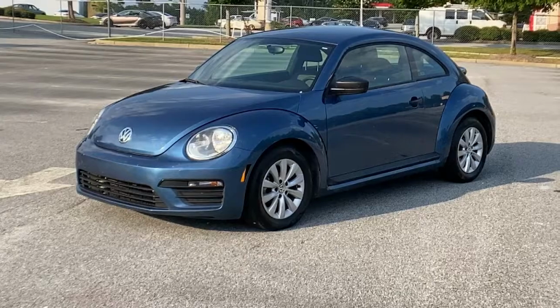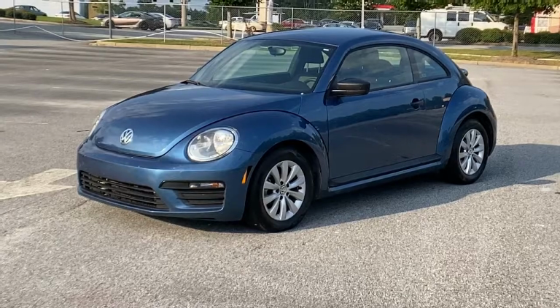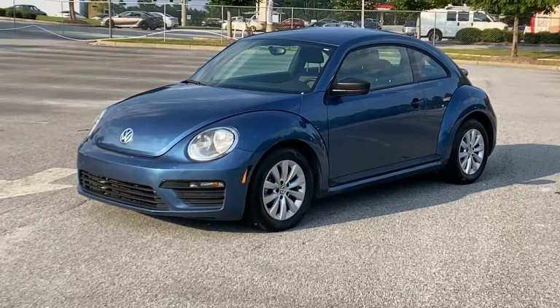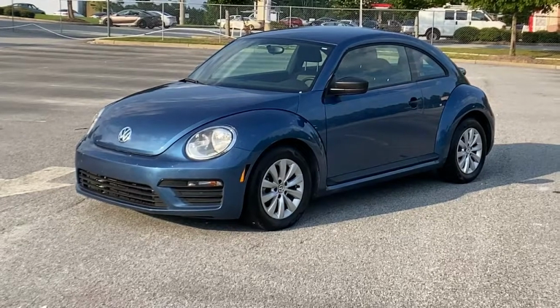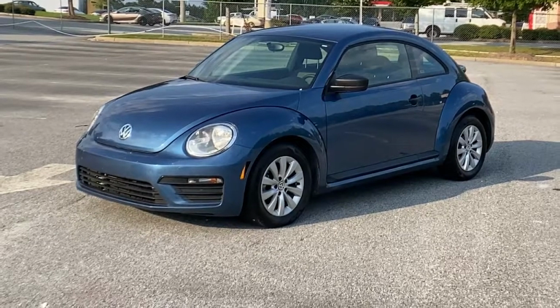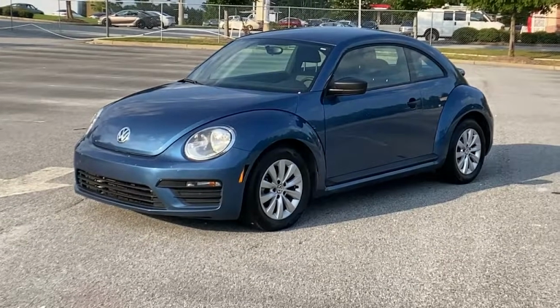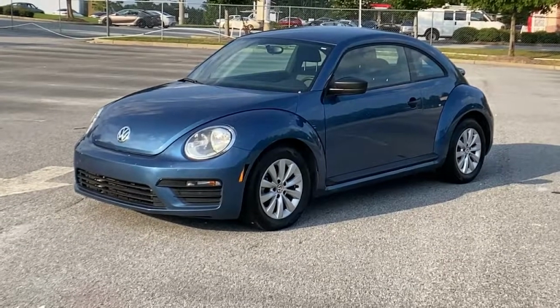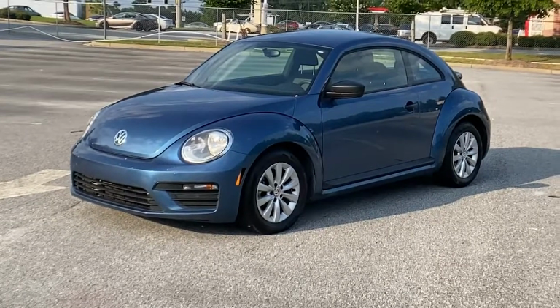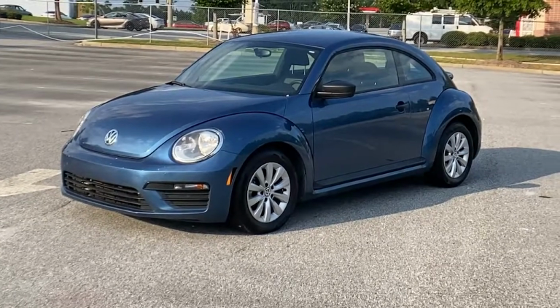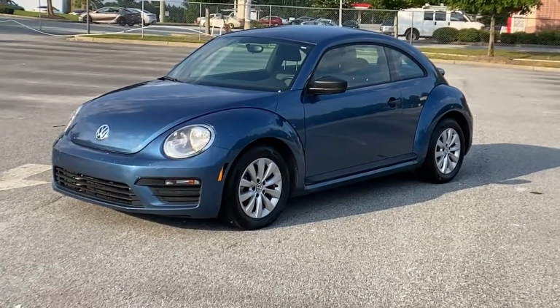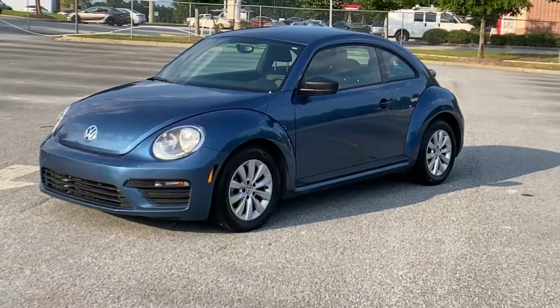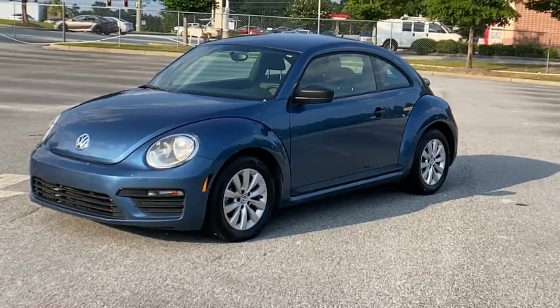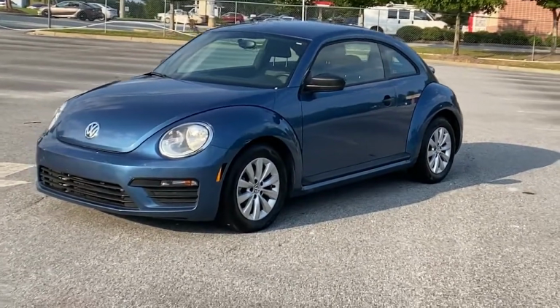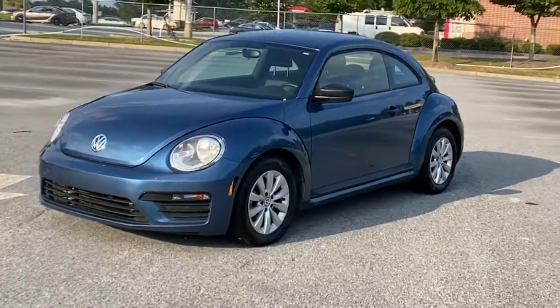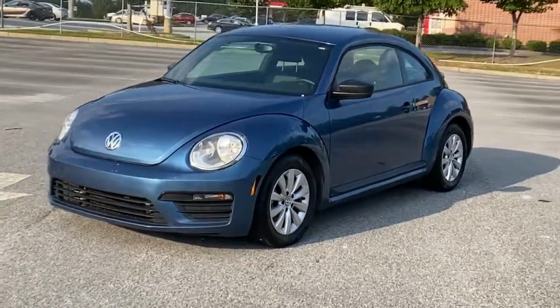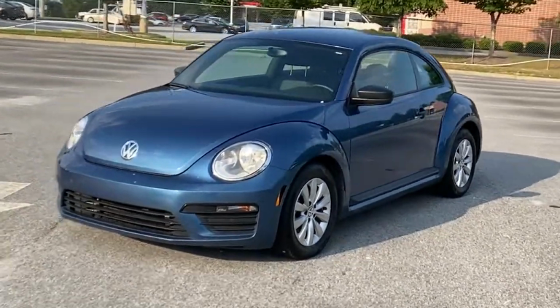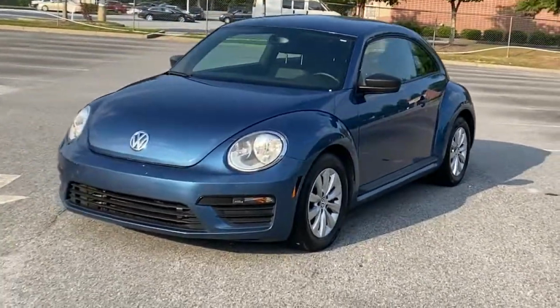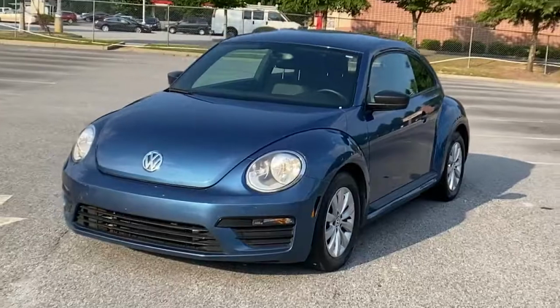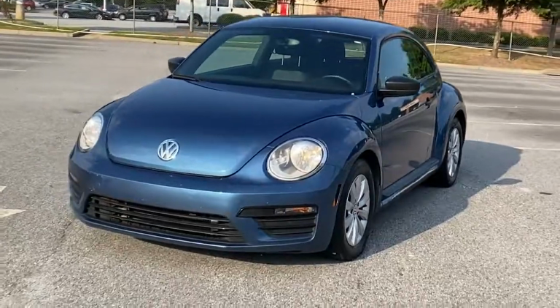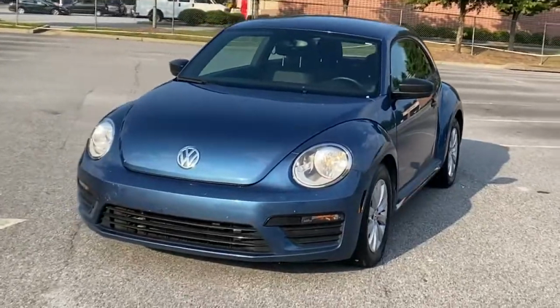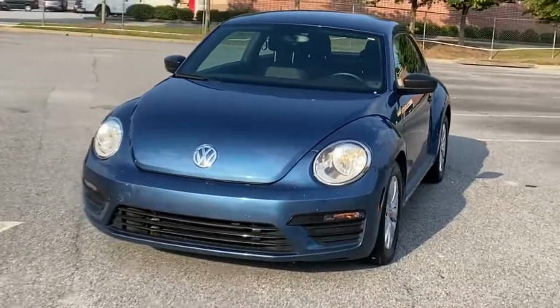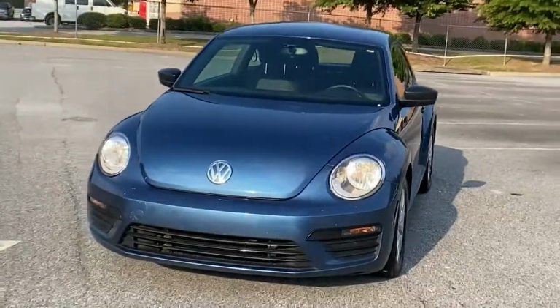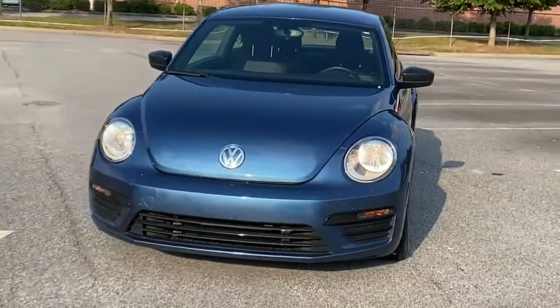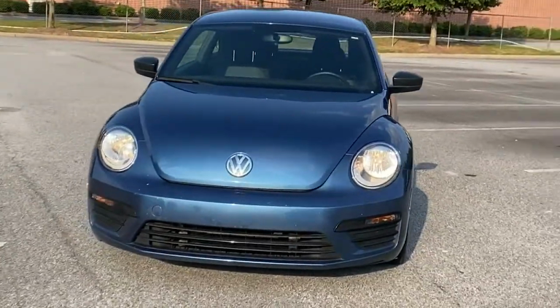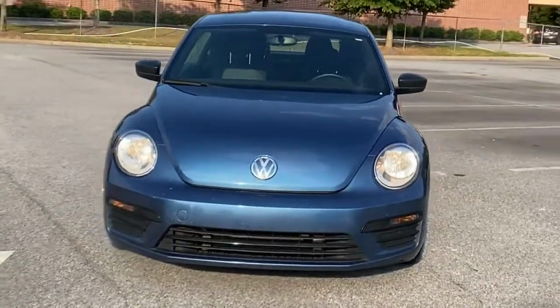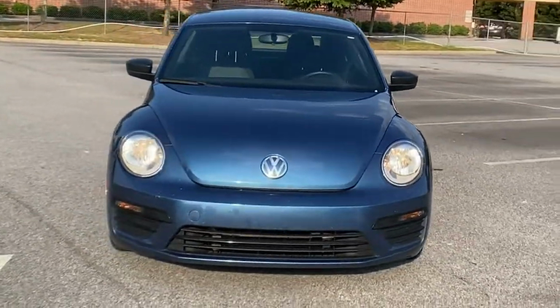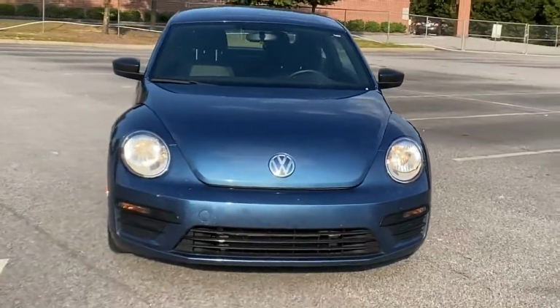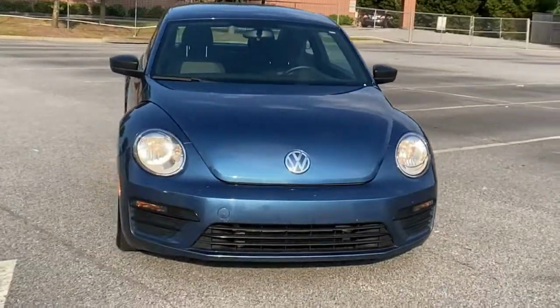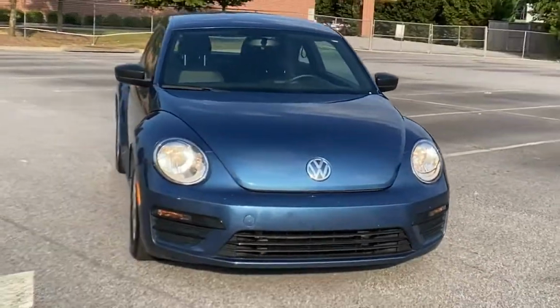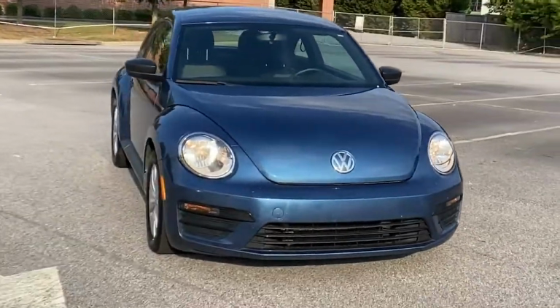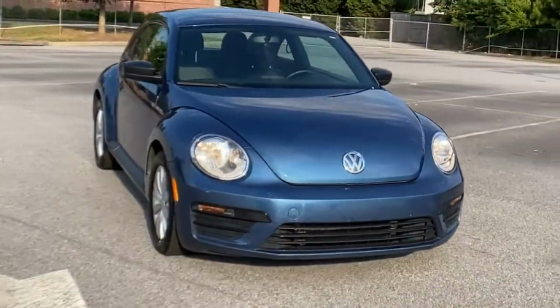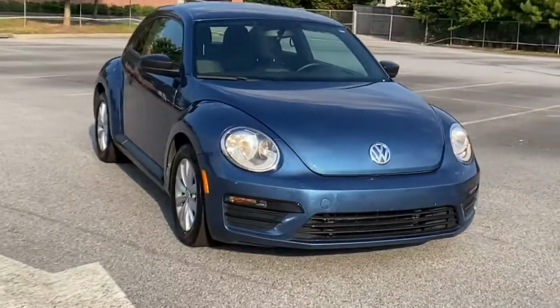You're gonna love the 2018 Volkswagen Beetle. With less than 80,000 miles on the odometer, this vehicle provides excellent value.